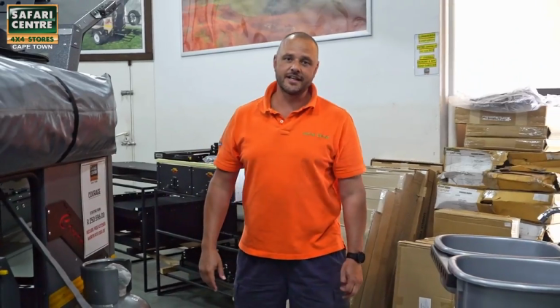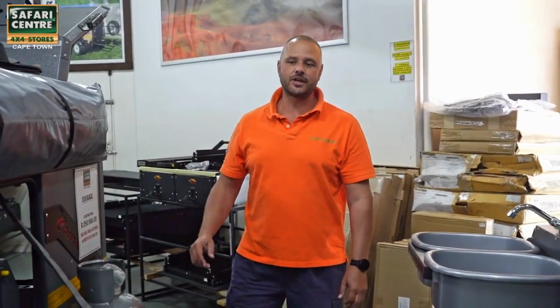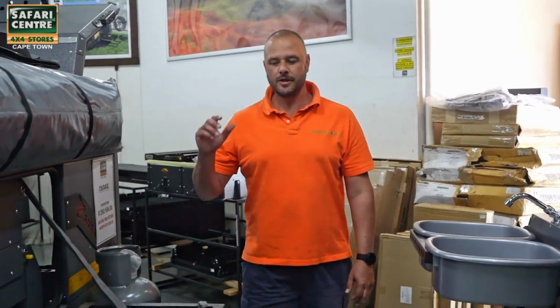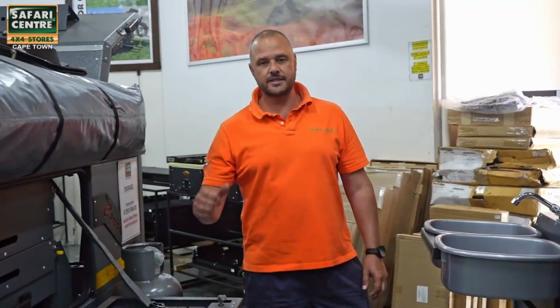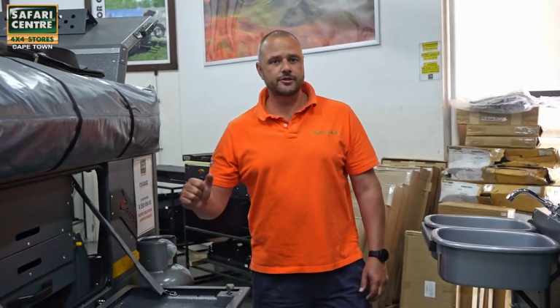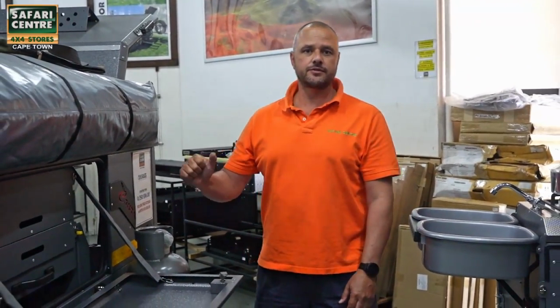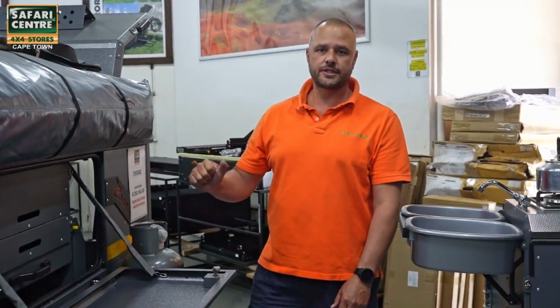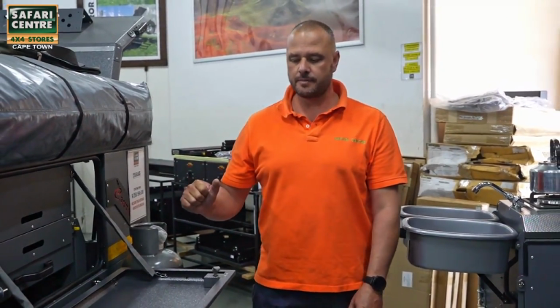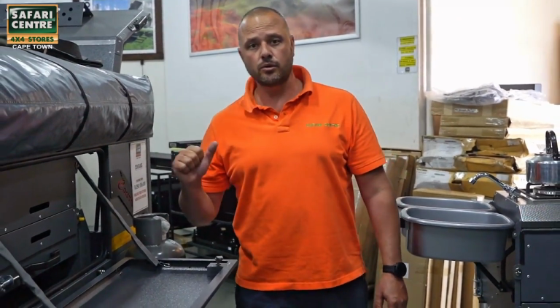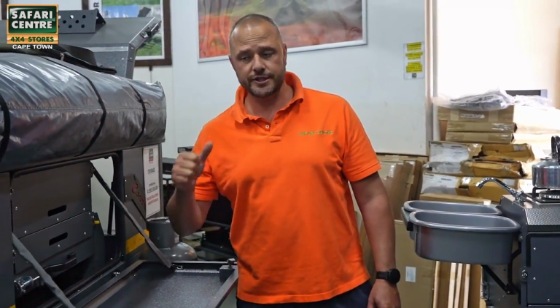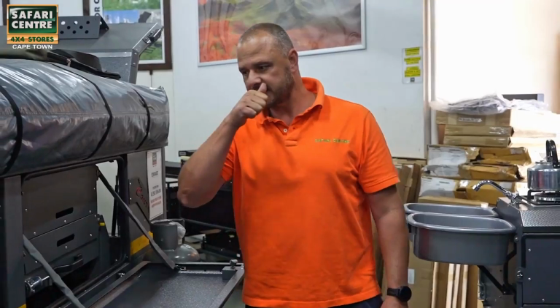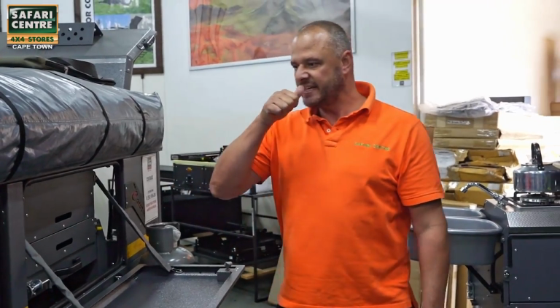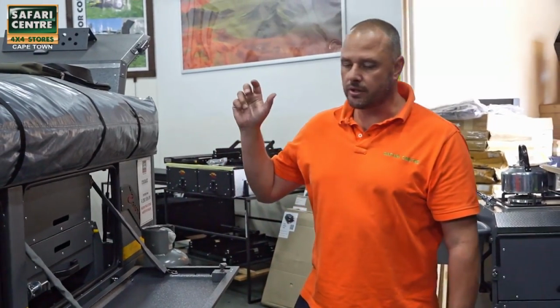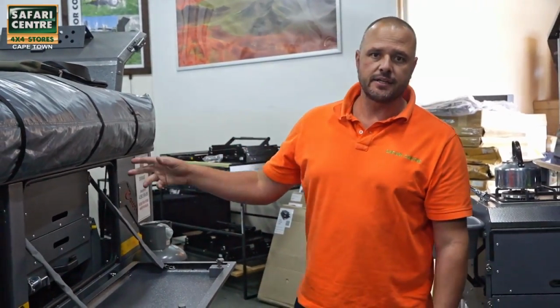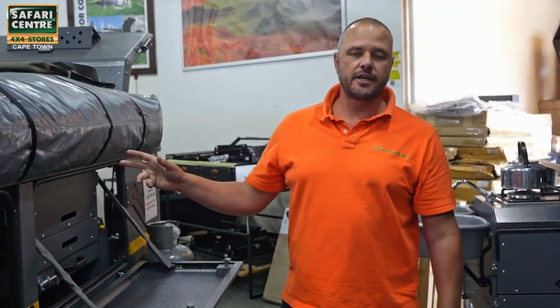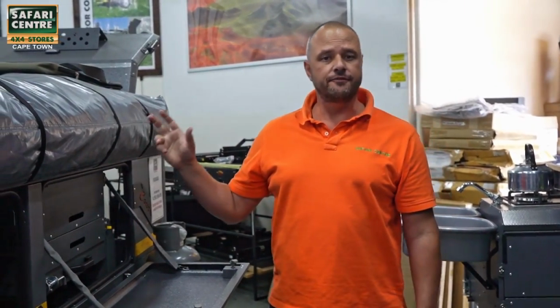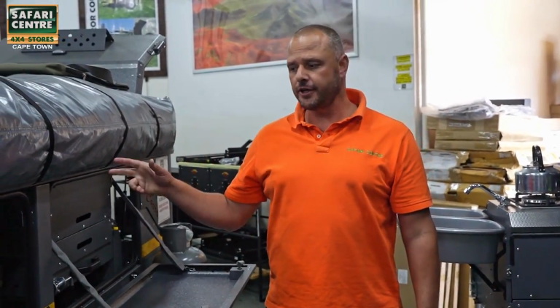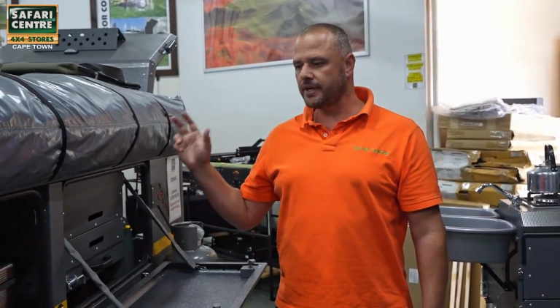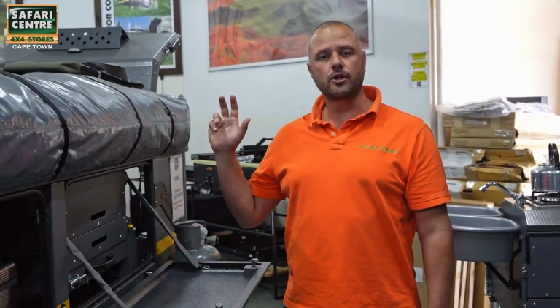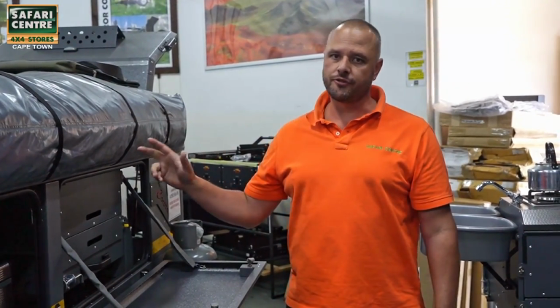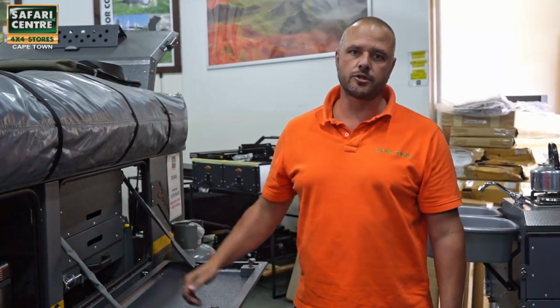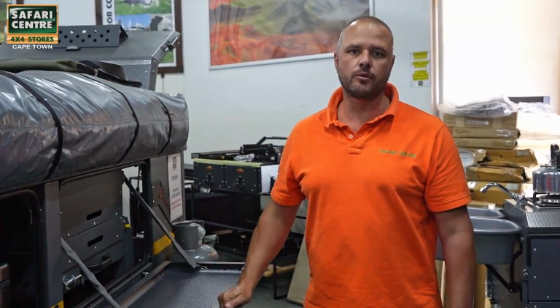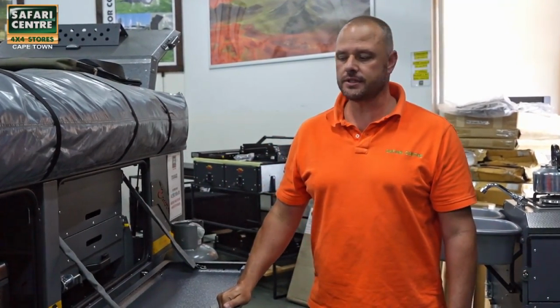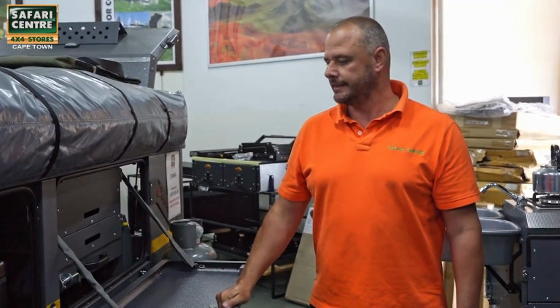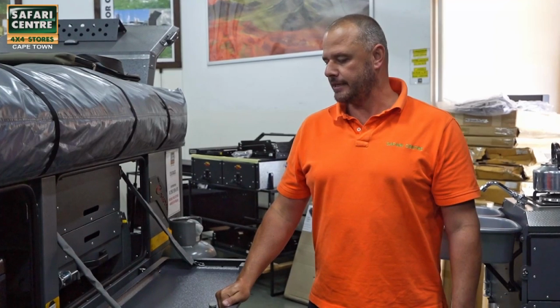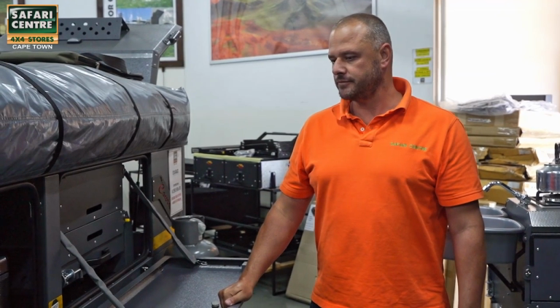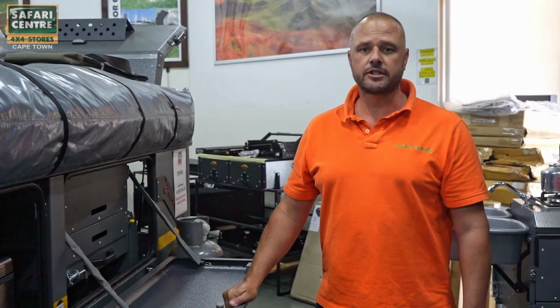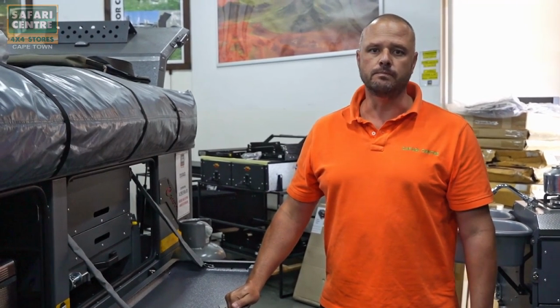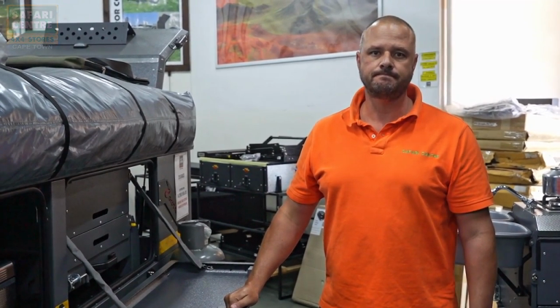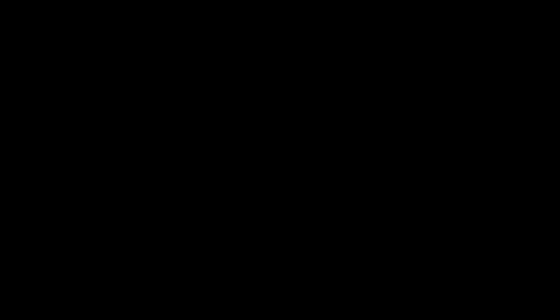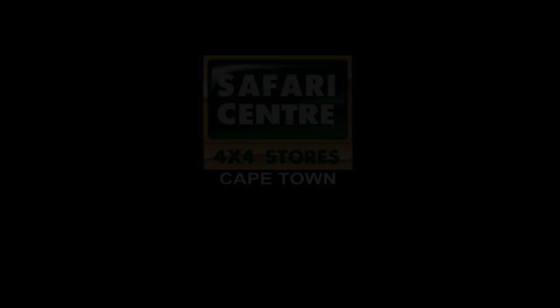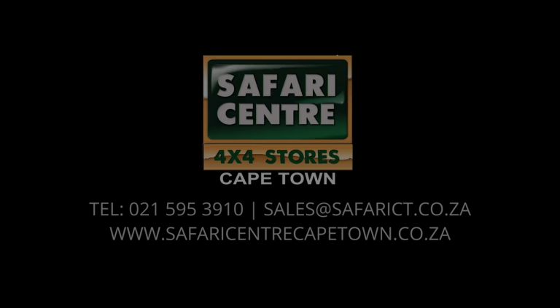Ok guys, please come make a turn at Safari Centre Cape Town or contact us. We are selling the trailer at a very good price and a lot of freebies are going away with it. So give us a call. Thank you.